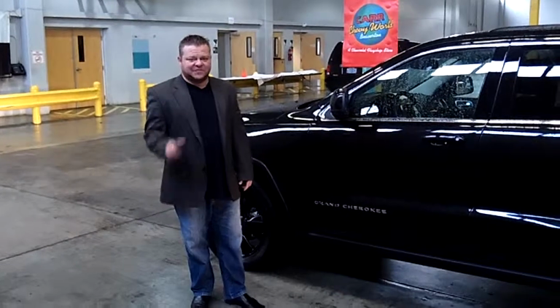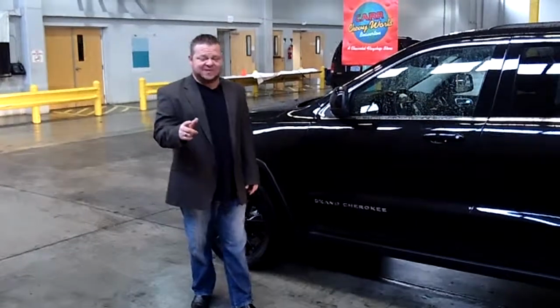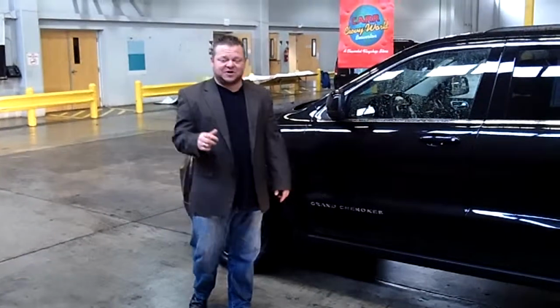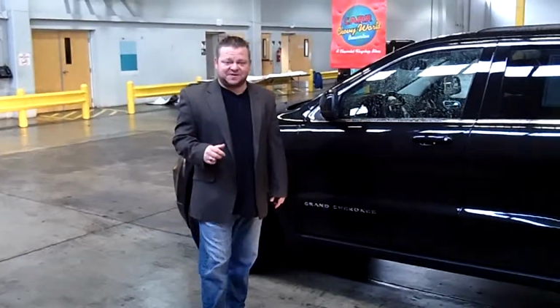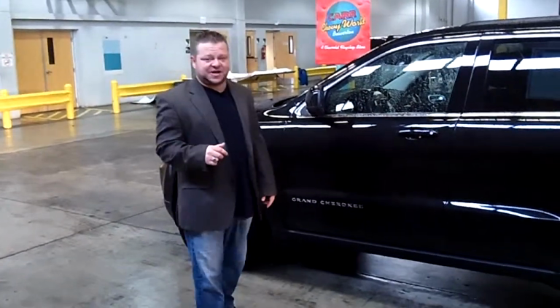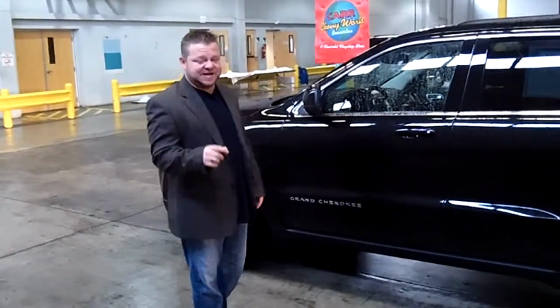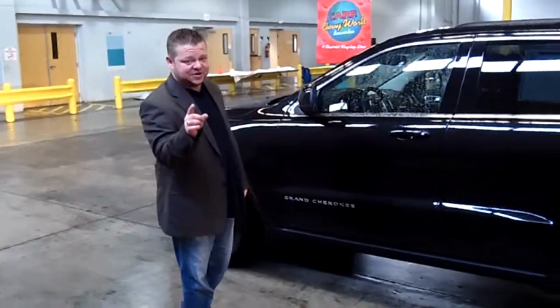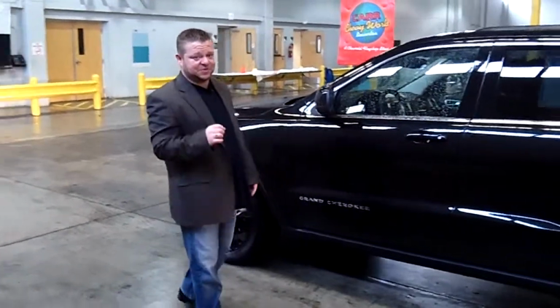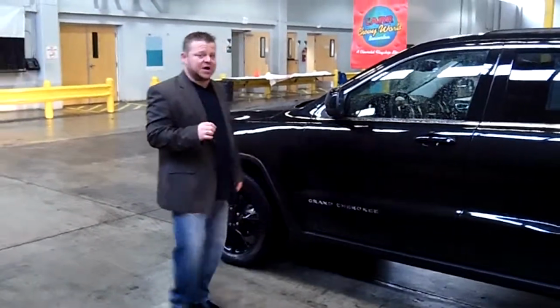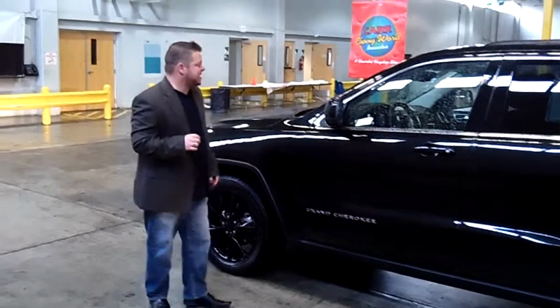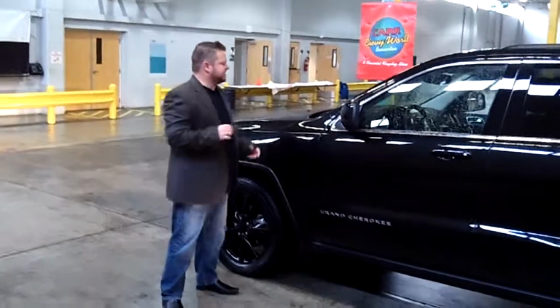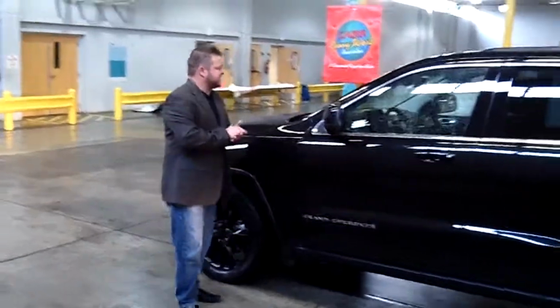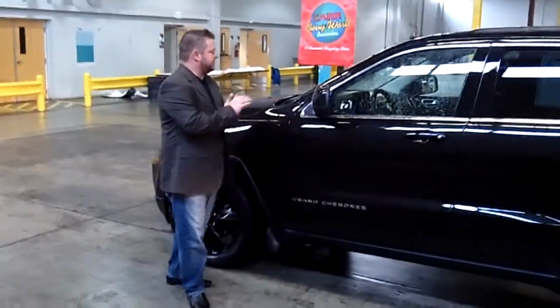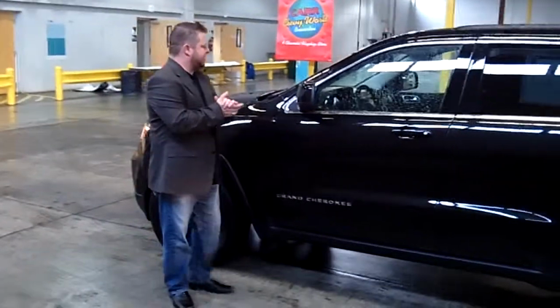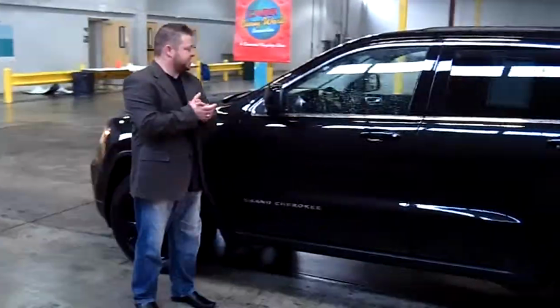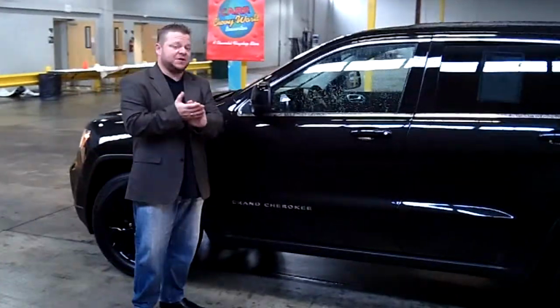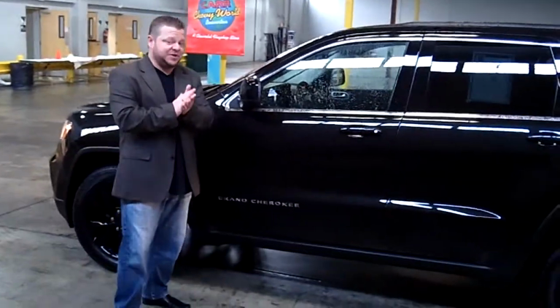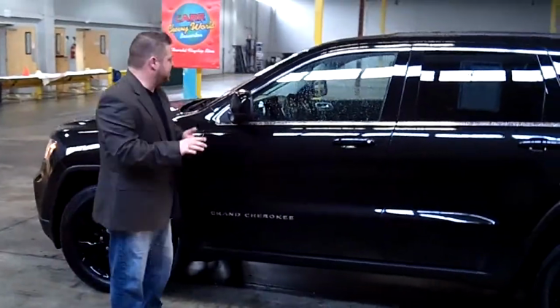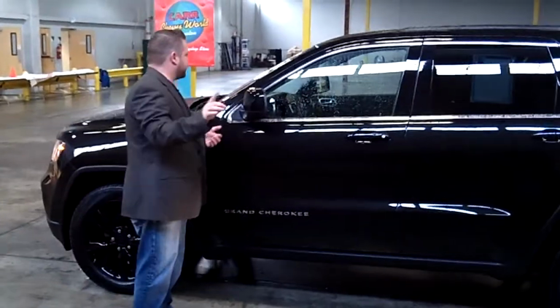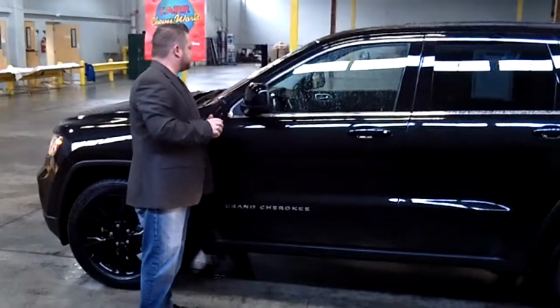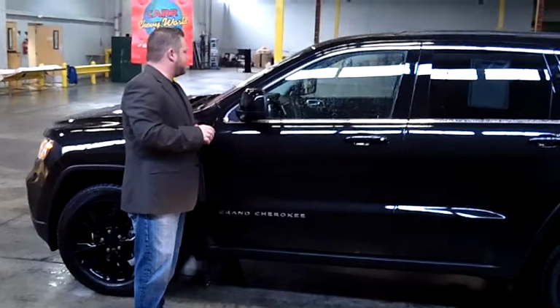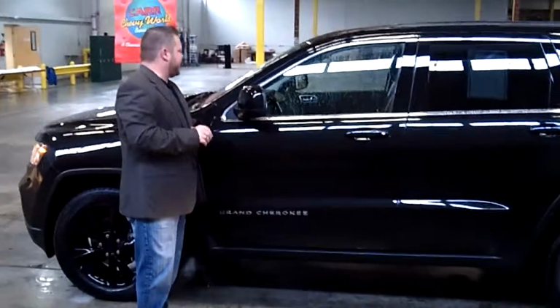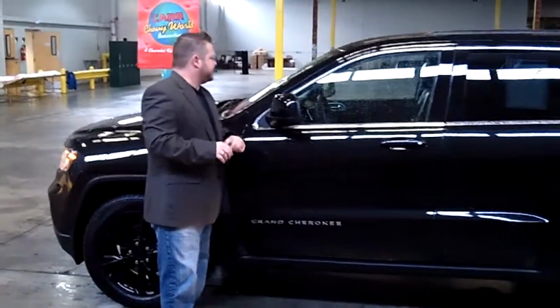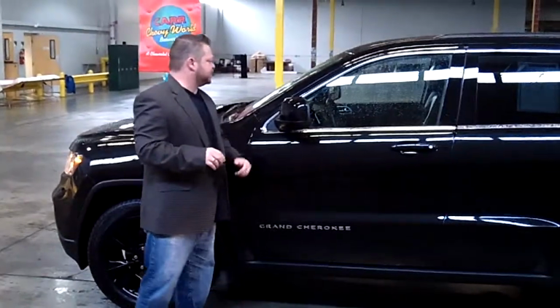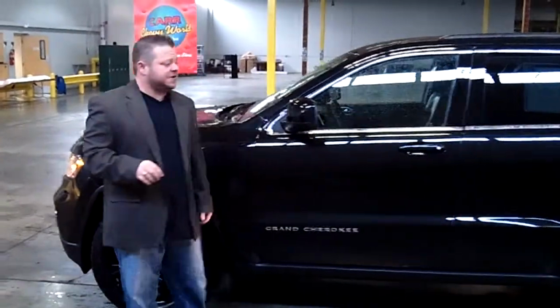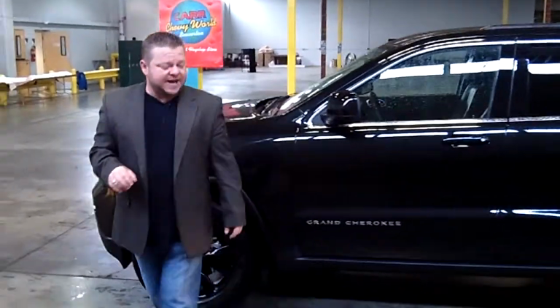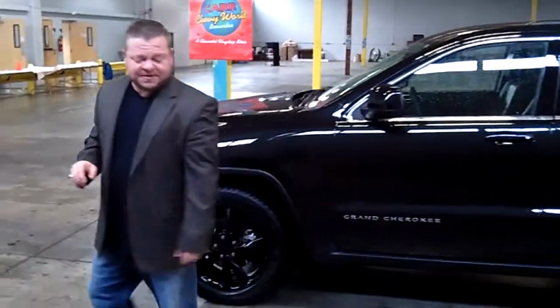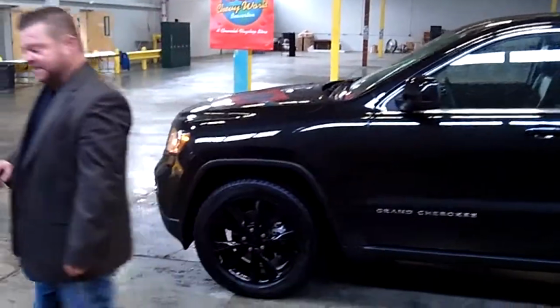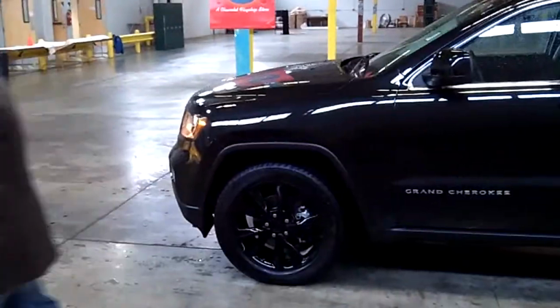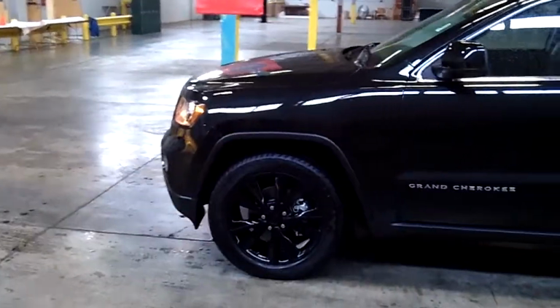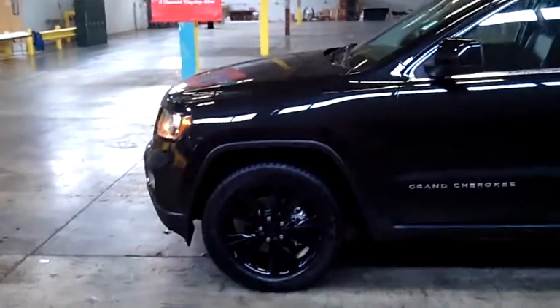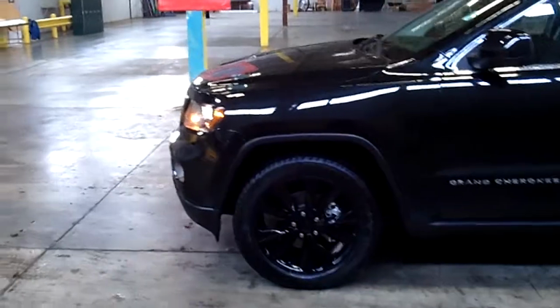Hi everybody, Scott Company Live at CarChevrolet. Thanks for clicking that link and taking a look. Here's your virtual video walk-around. This is the 2012 Jeep Grand Cherokee Sport Laredo Edition. Stock number is C-13907A, and this is a virtual video walk-around.